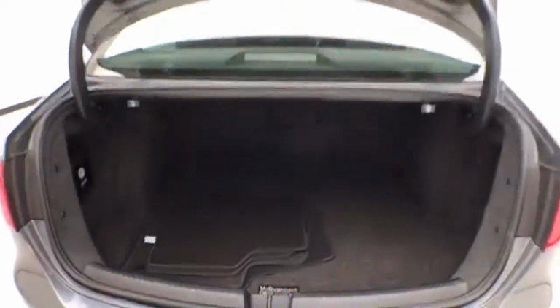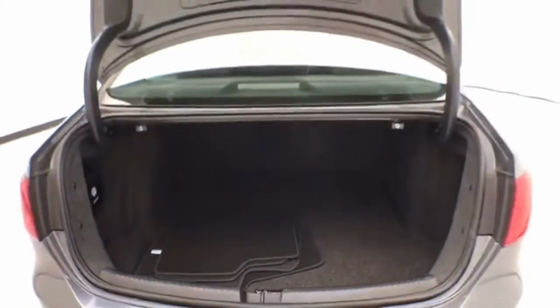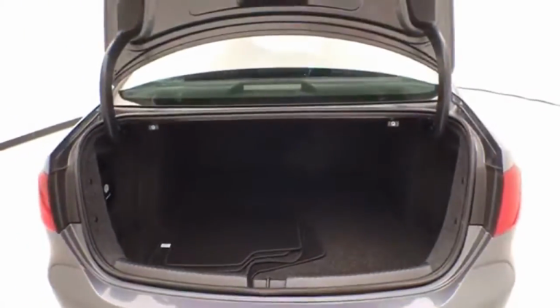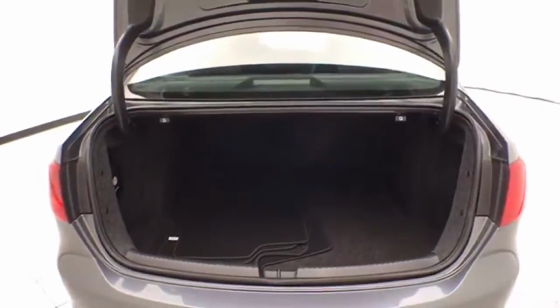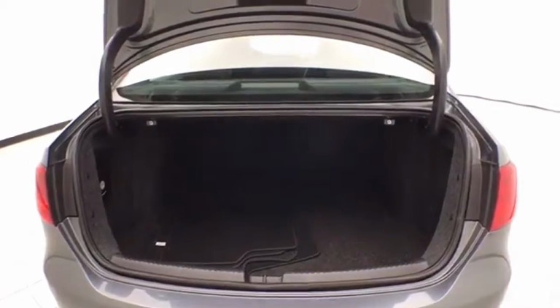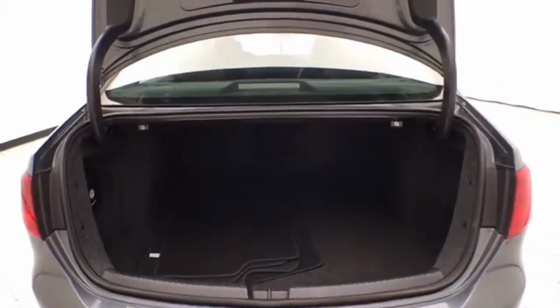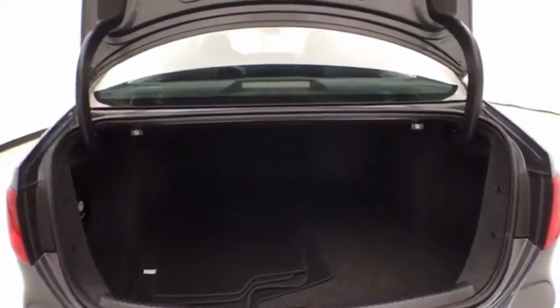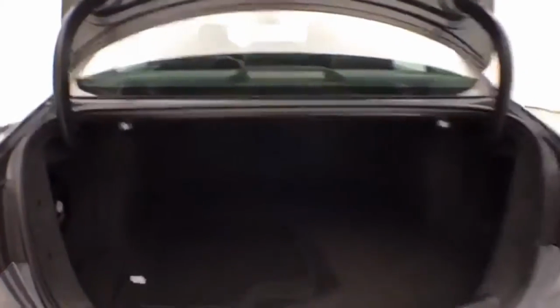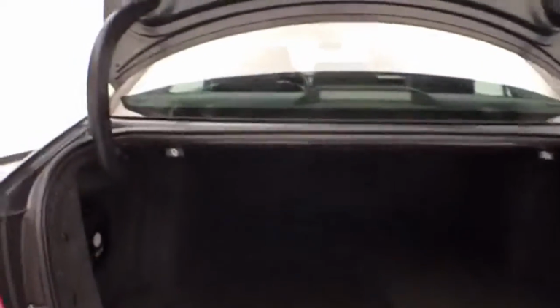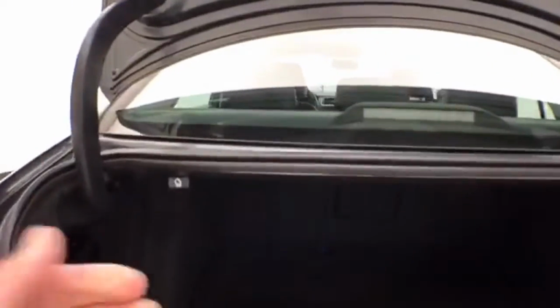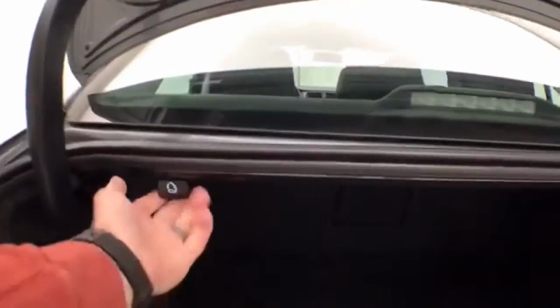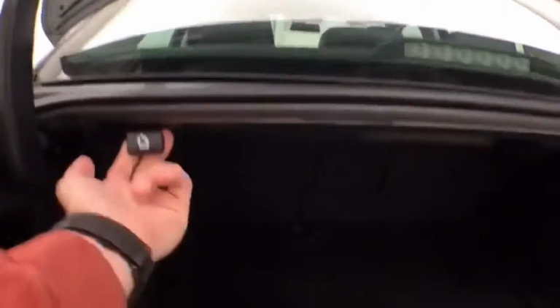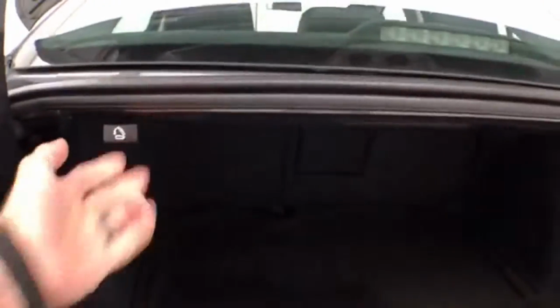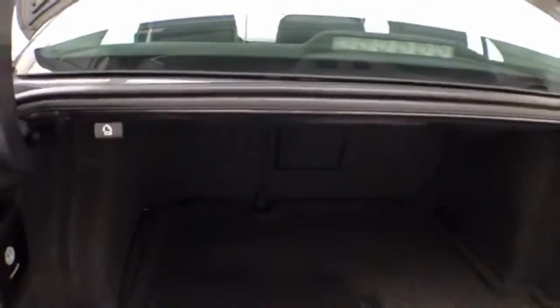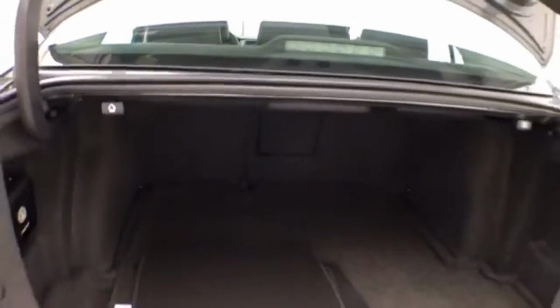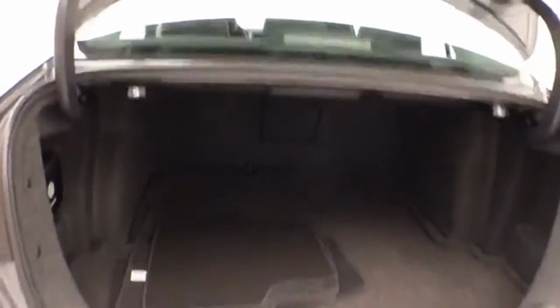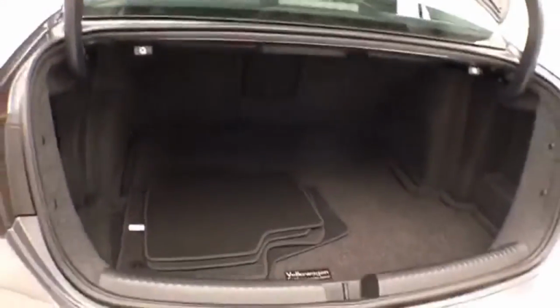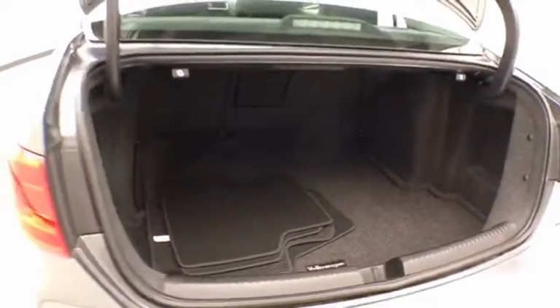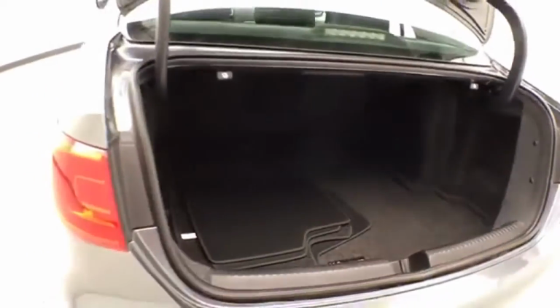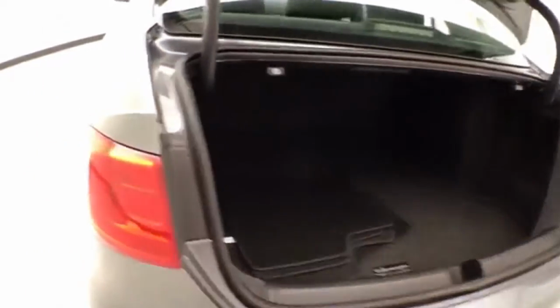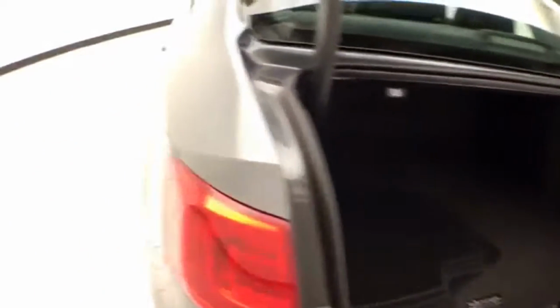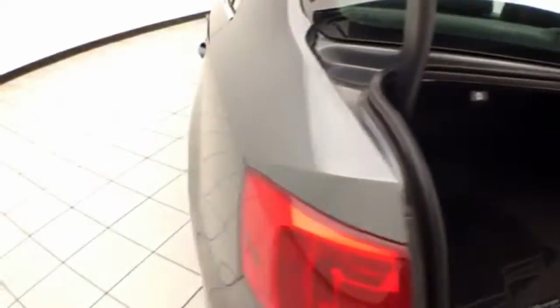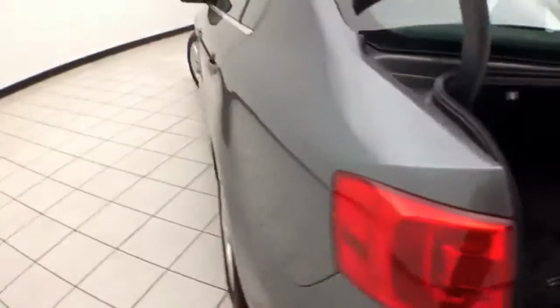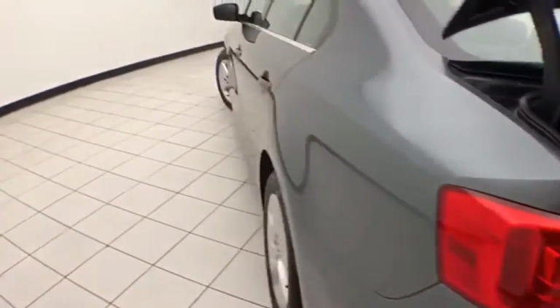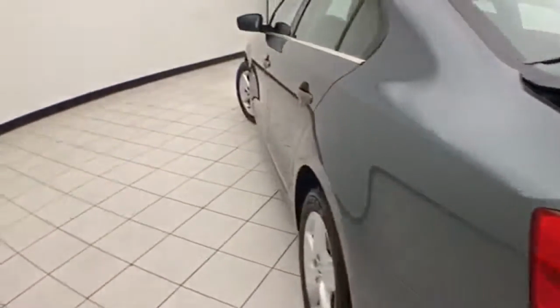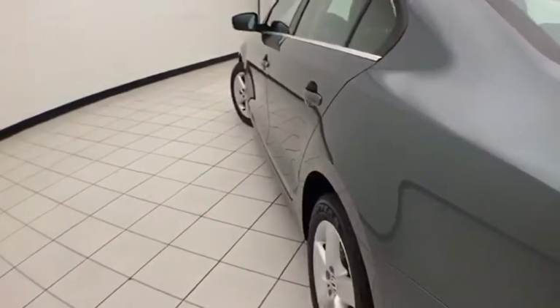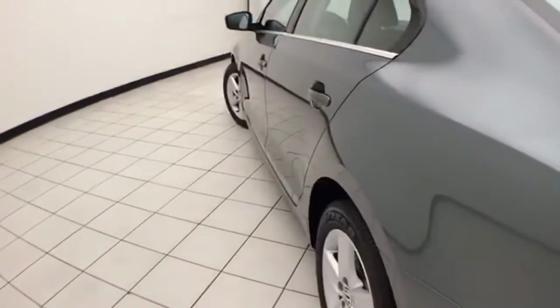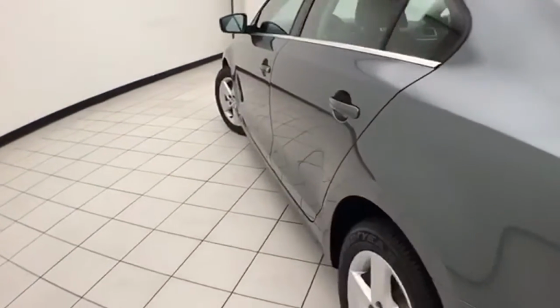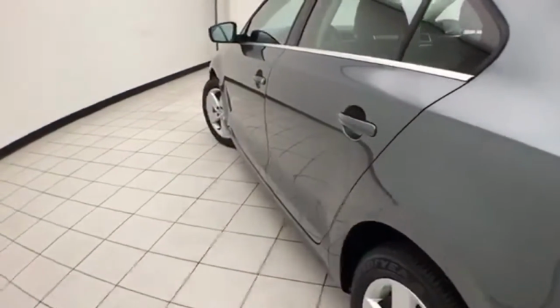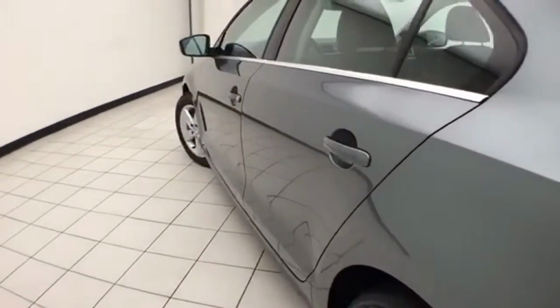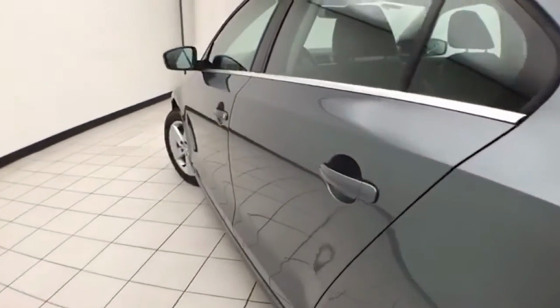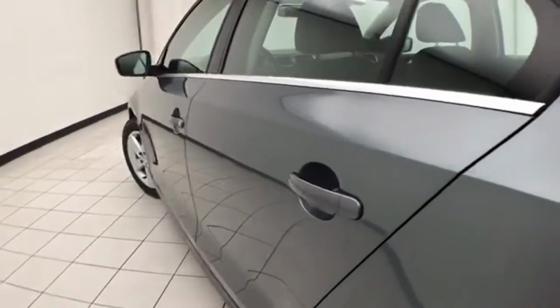Spacious trunk with a wide opening that makes it easy to get things in and out. Pulling the tab on either side allows the split seat back to fold down to accommodate longer cargo items. No dents or dings in the body.